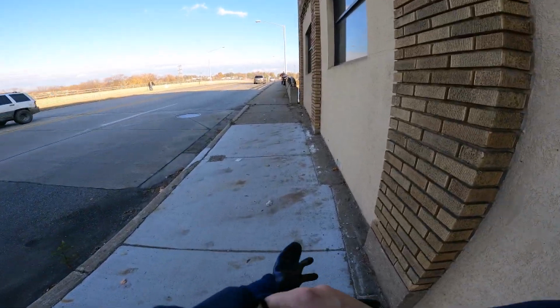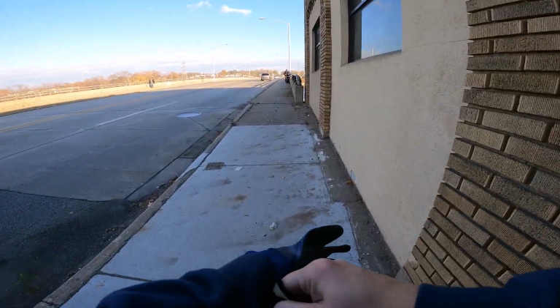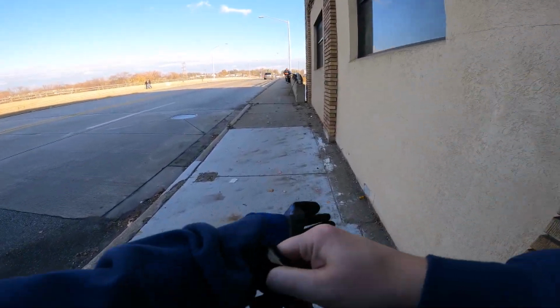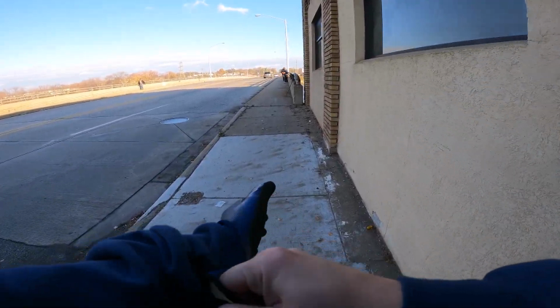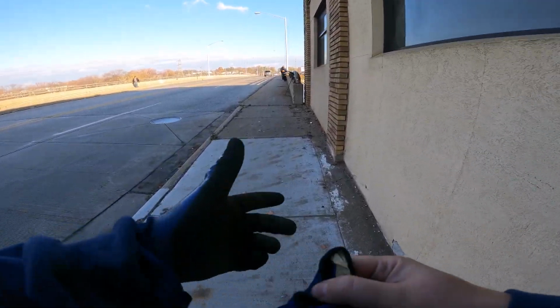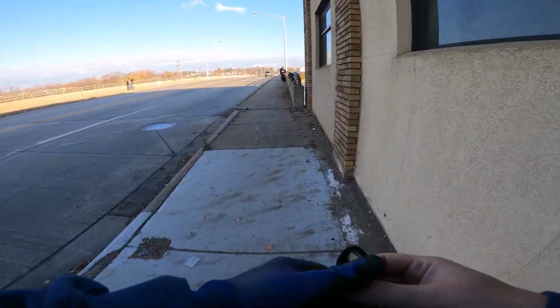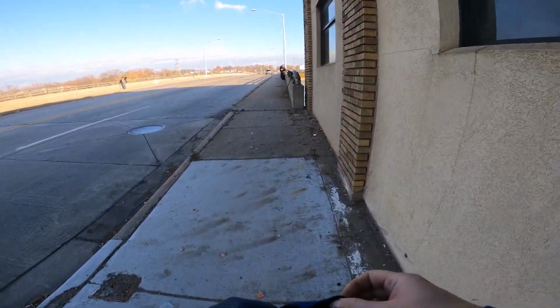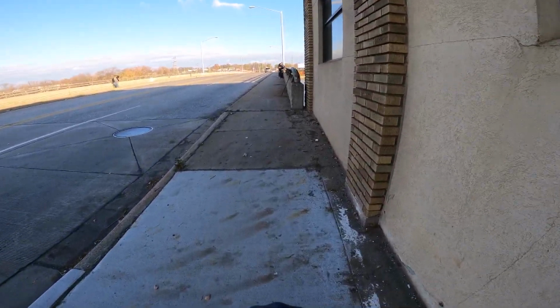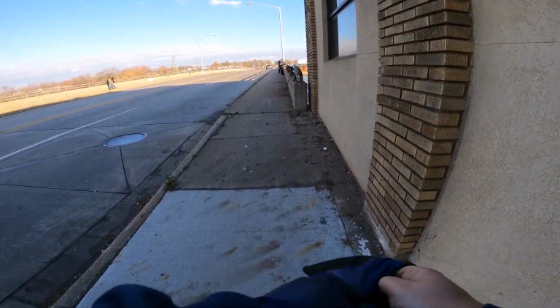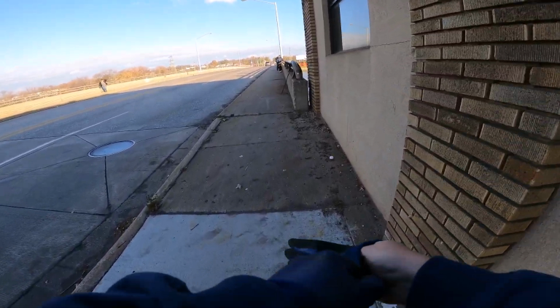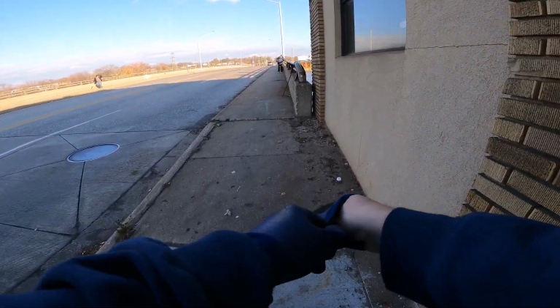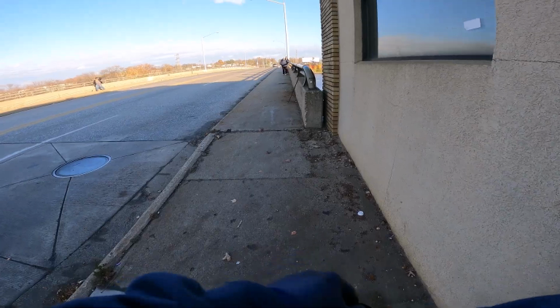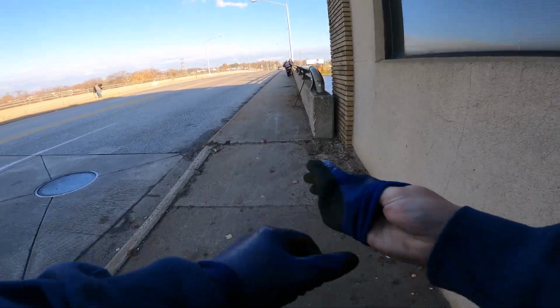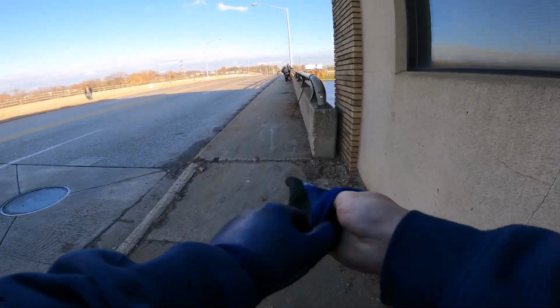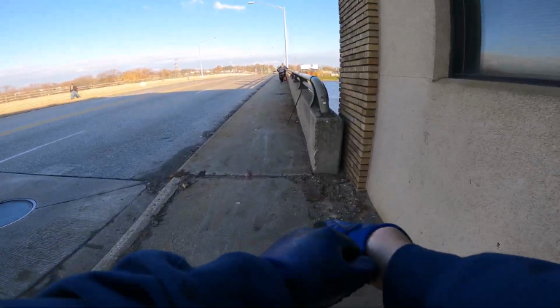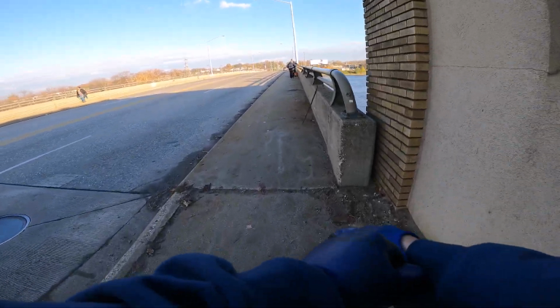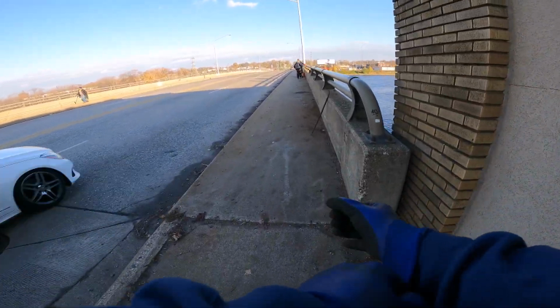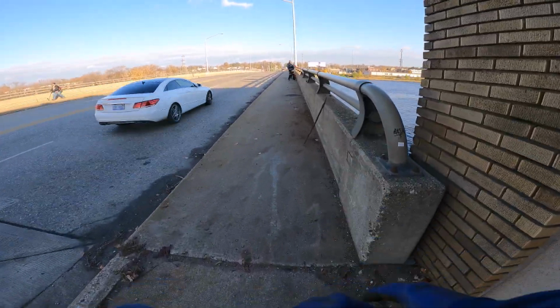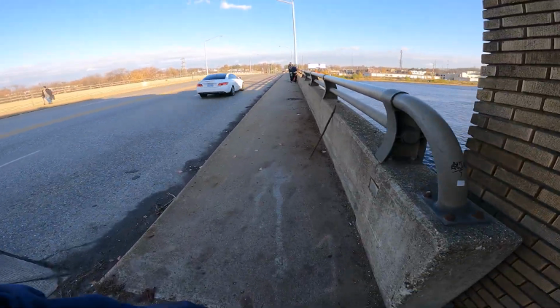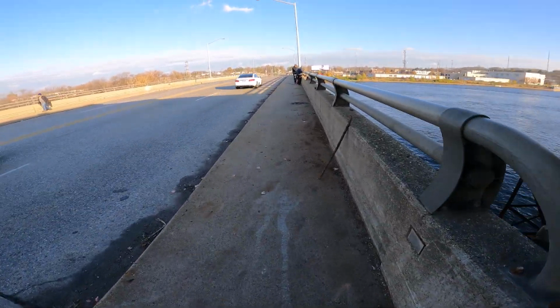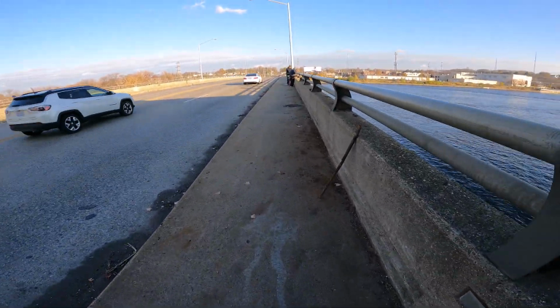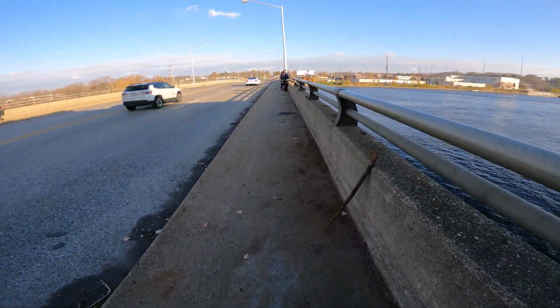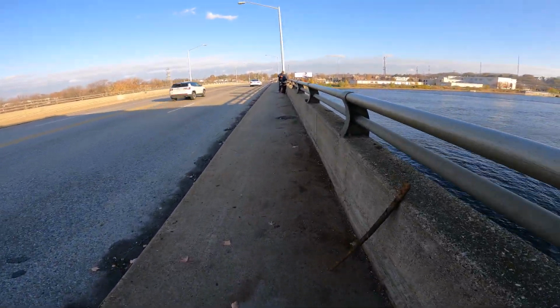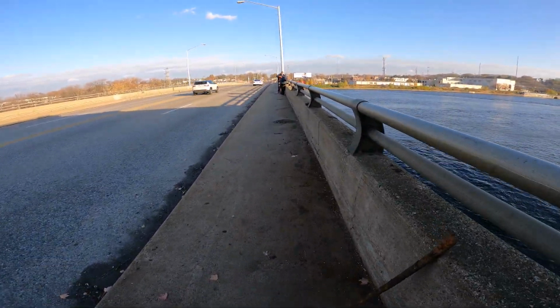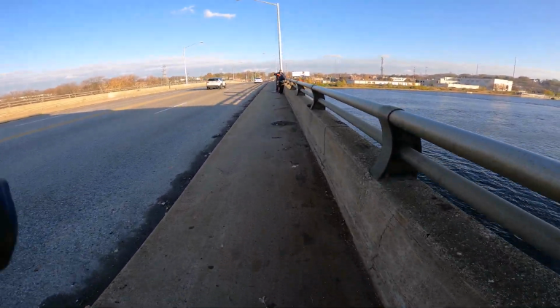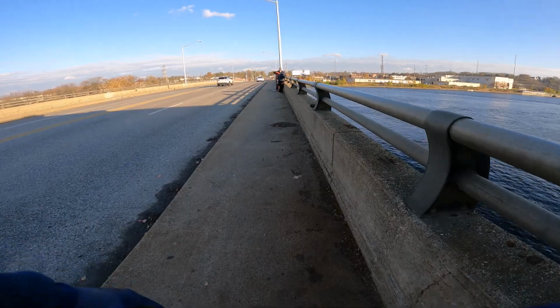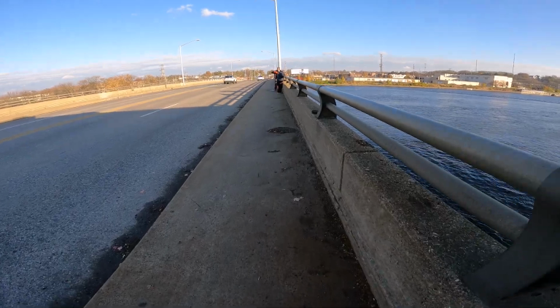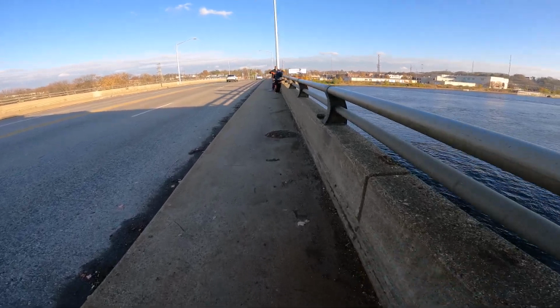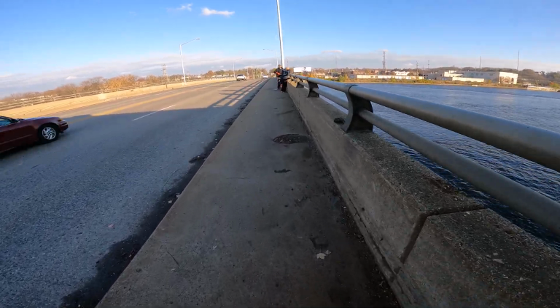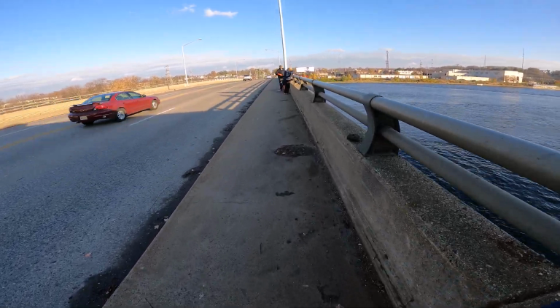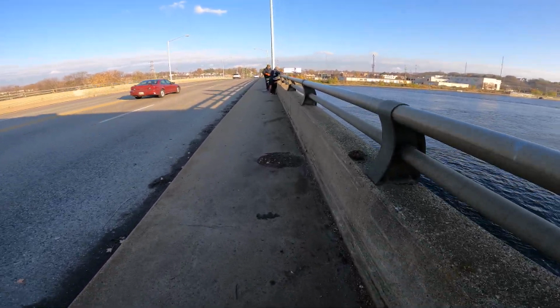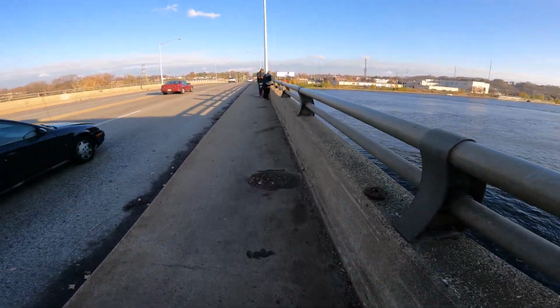My brother-in-law Alan messaged me saying he thinks he pulled up an explosive round, so of course I had to come down and check it out. You guys will see it too.